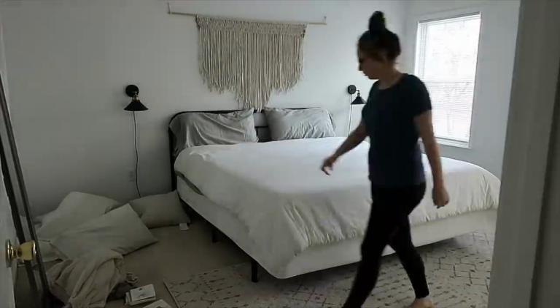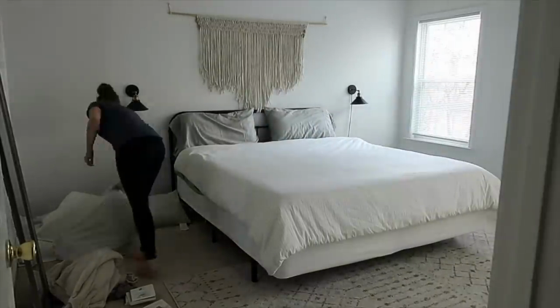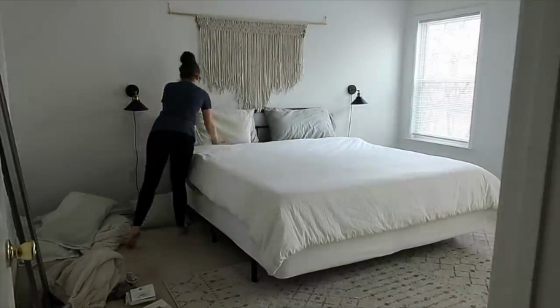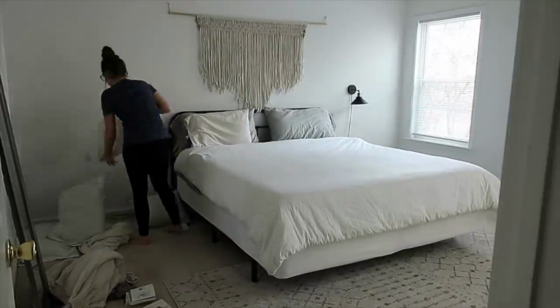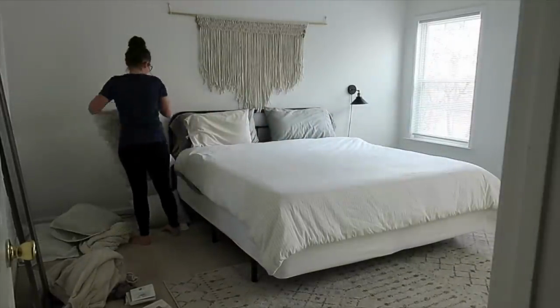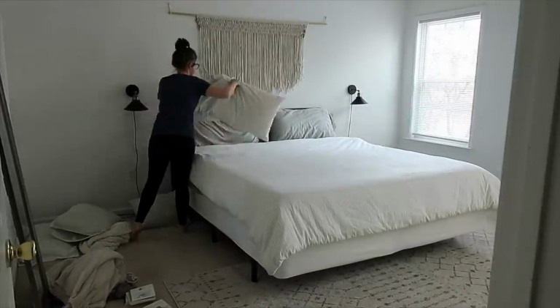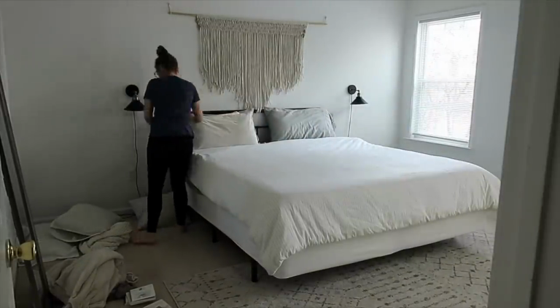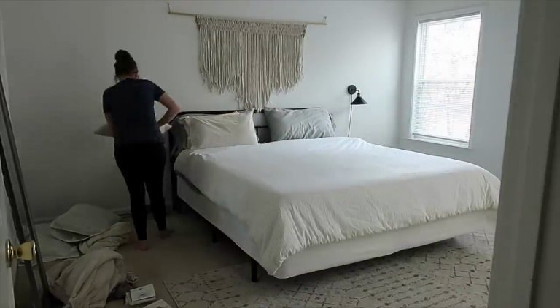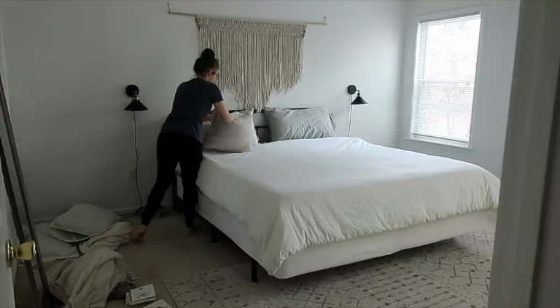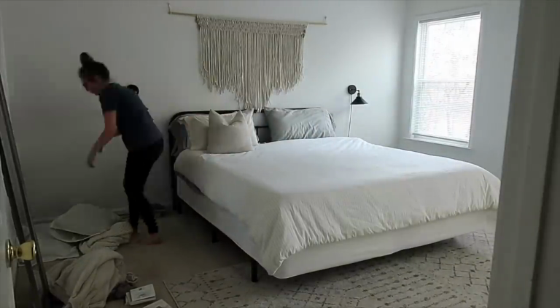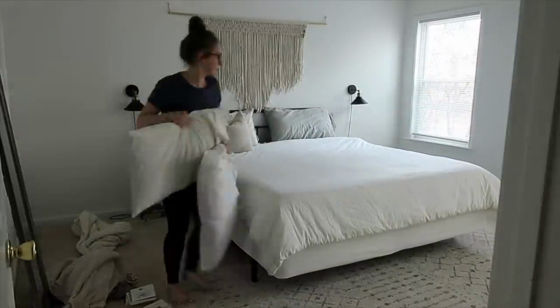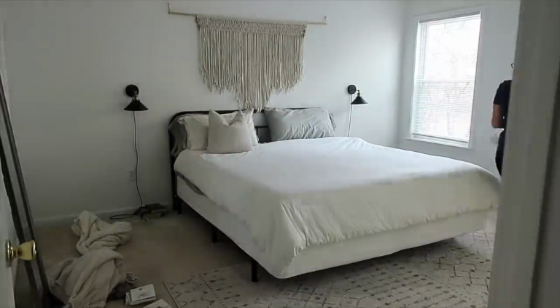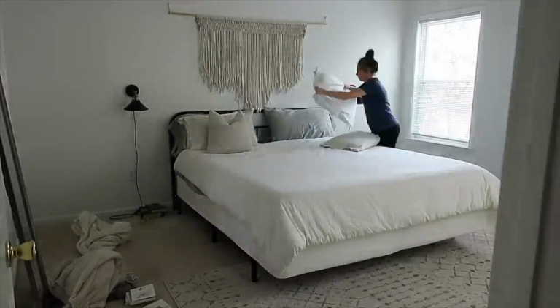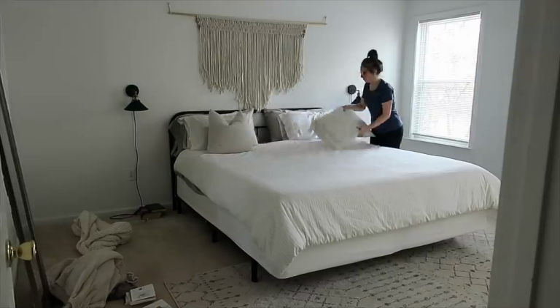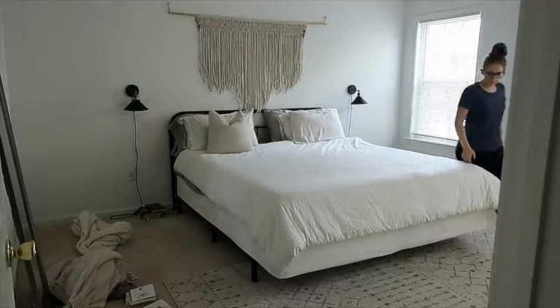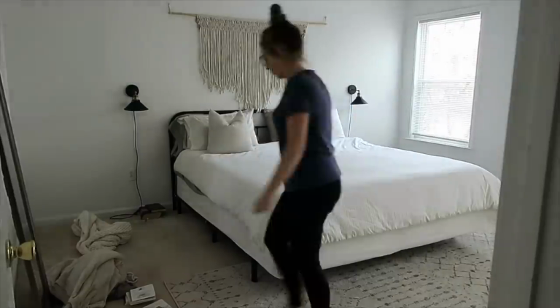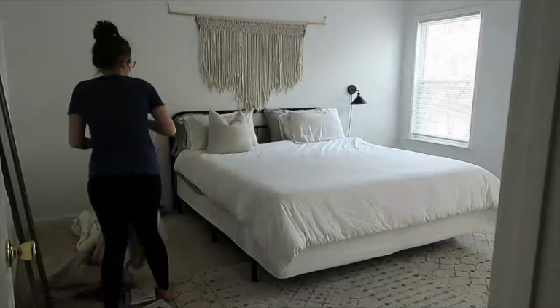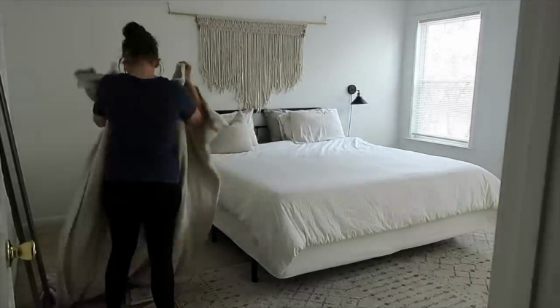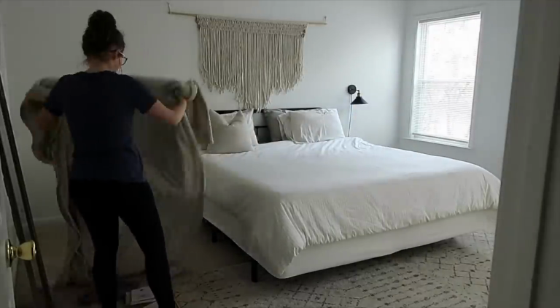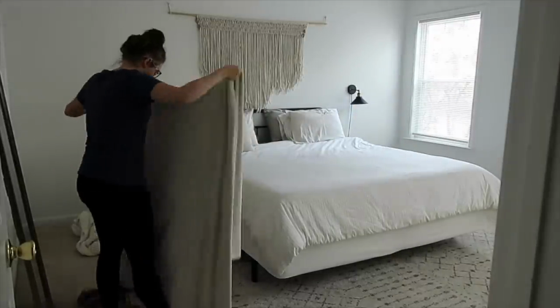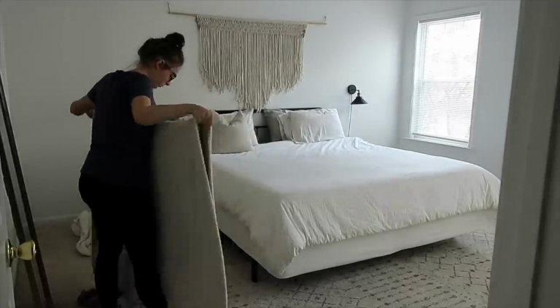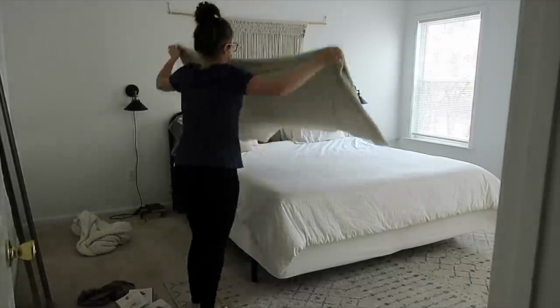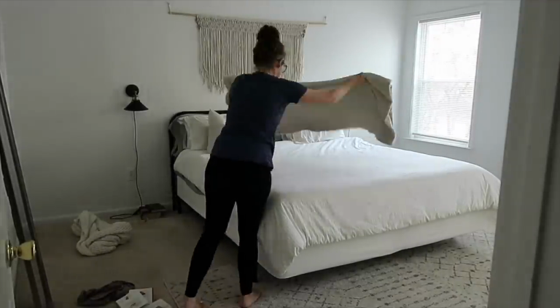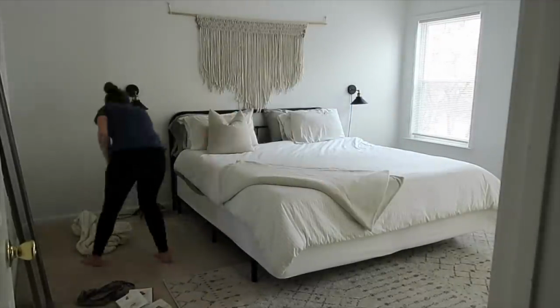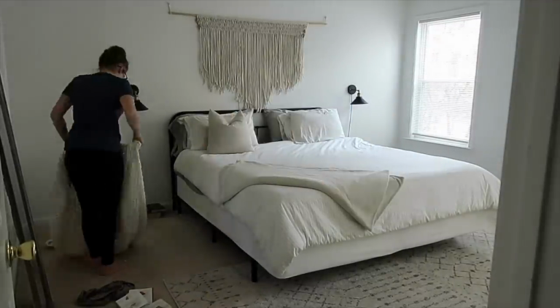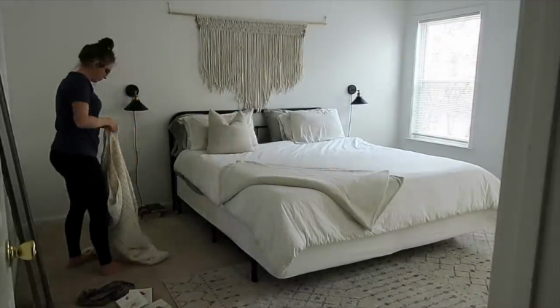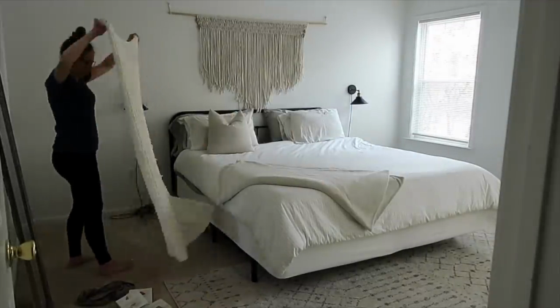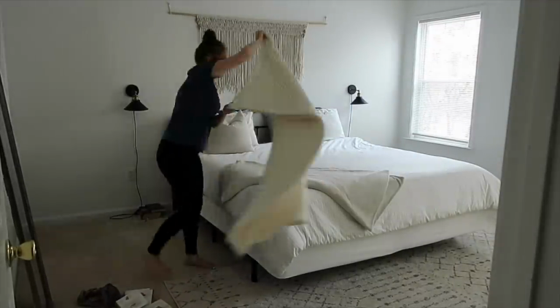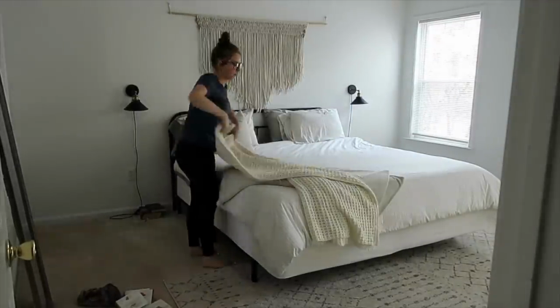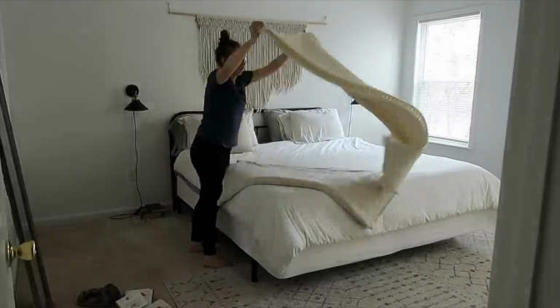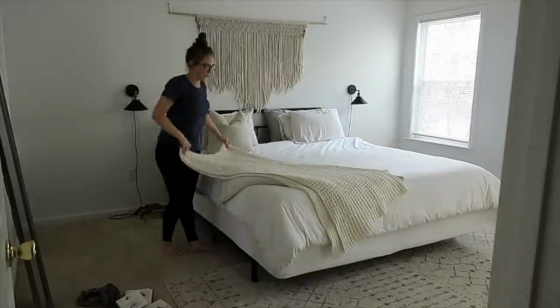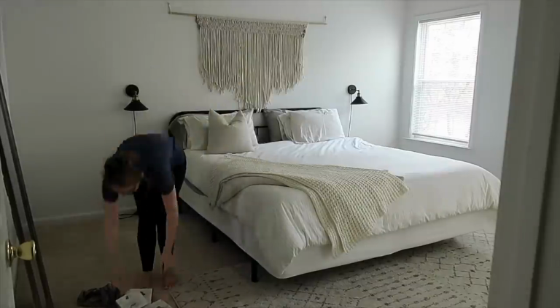So I went ahead and made my bed. It's always a great starting point and now that I have this room partially decorated it's just nice to have it cleaned up every day.